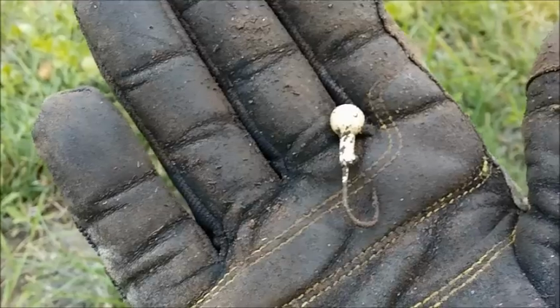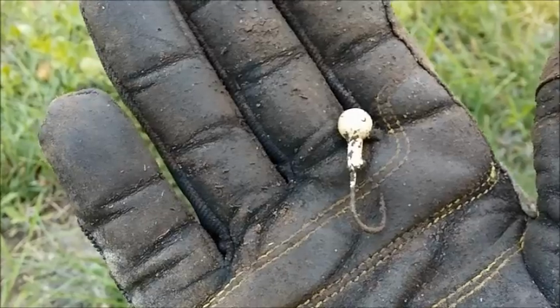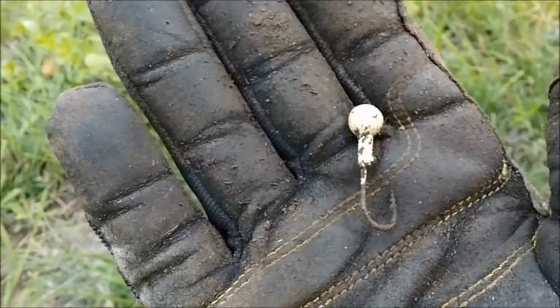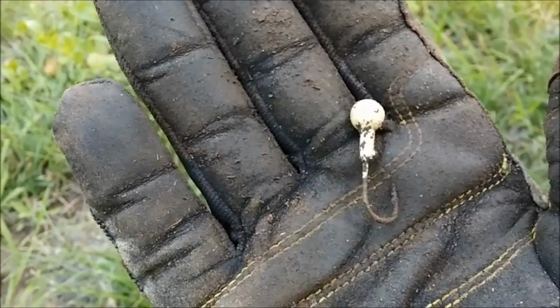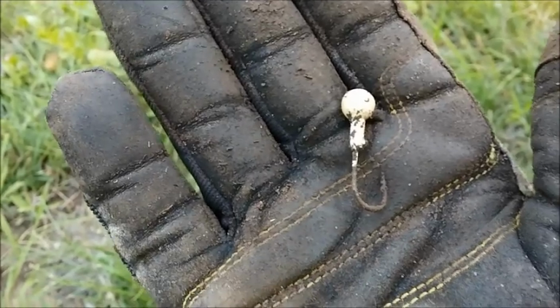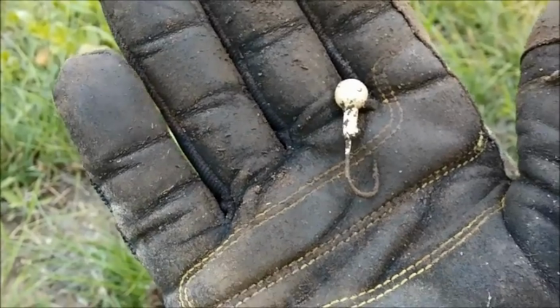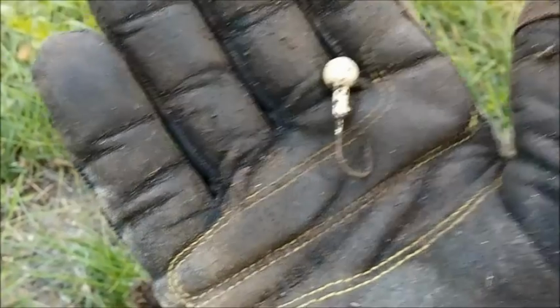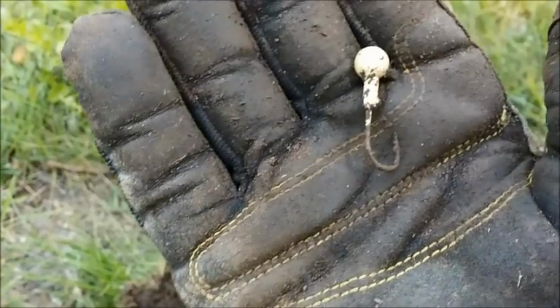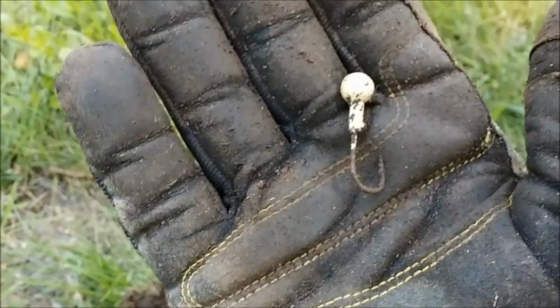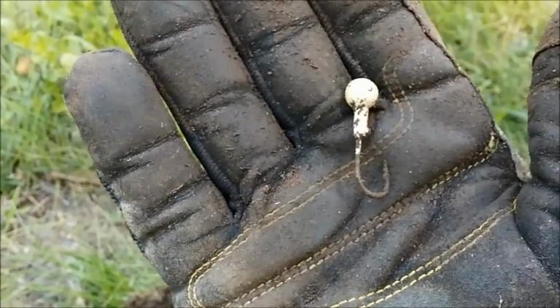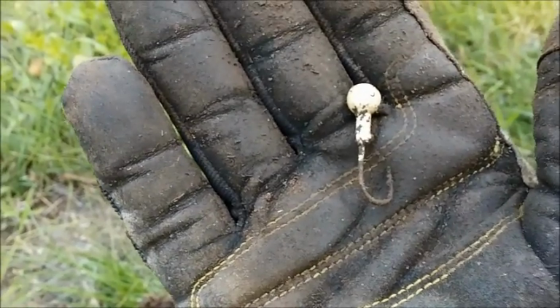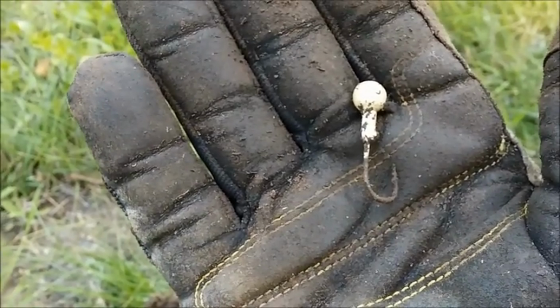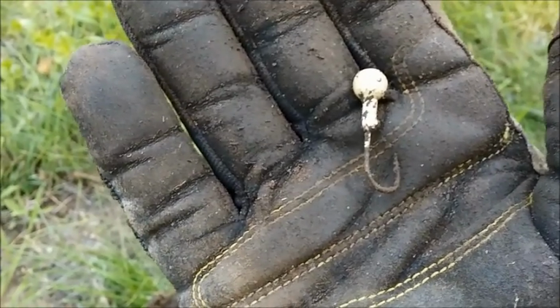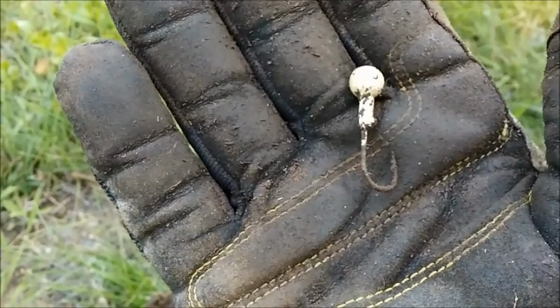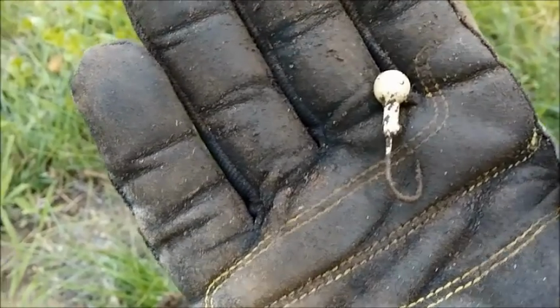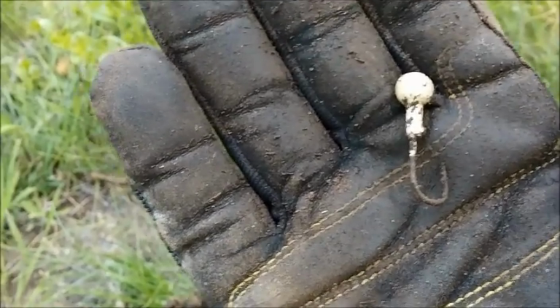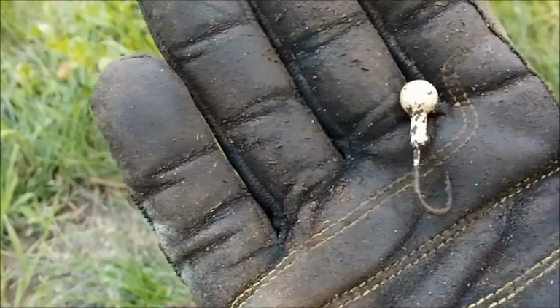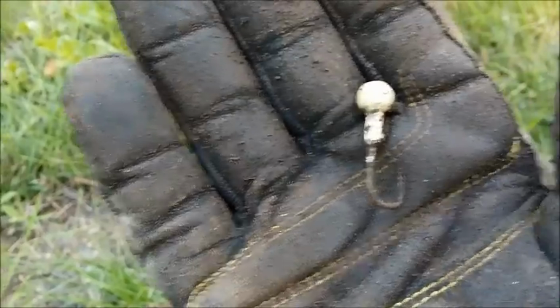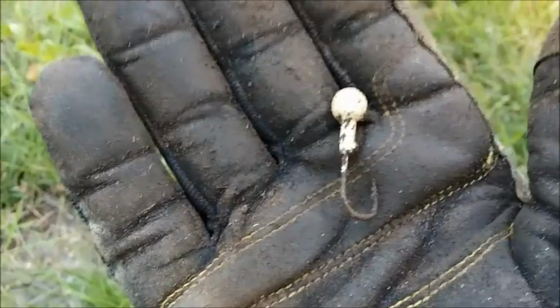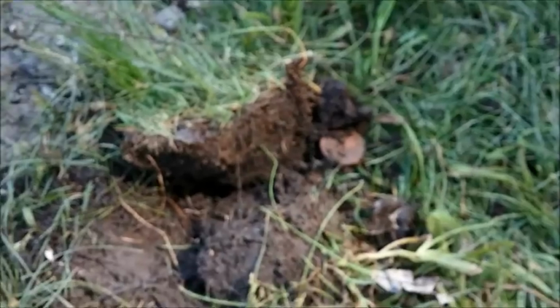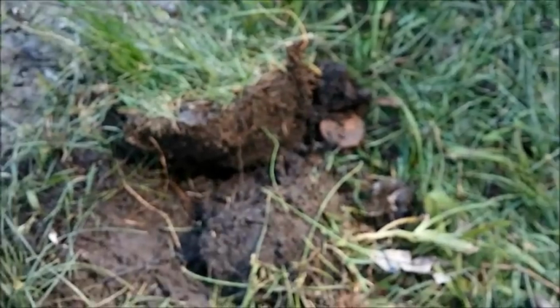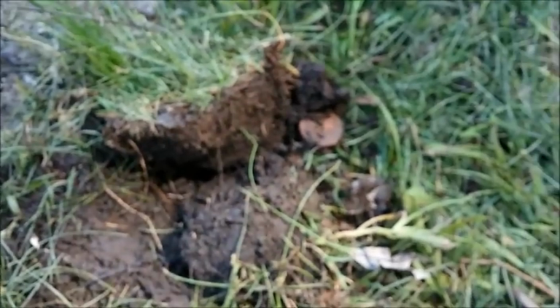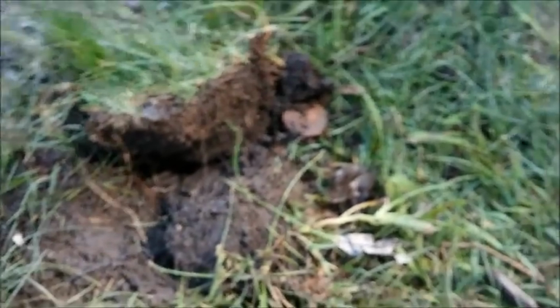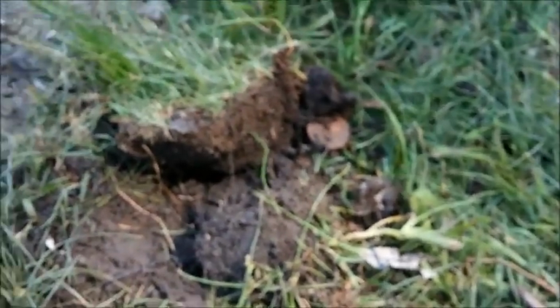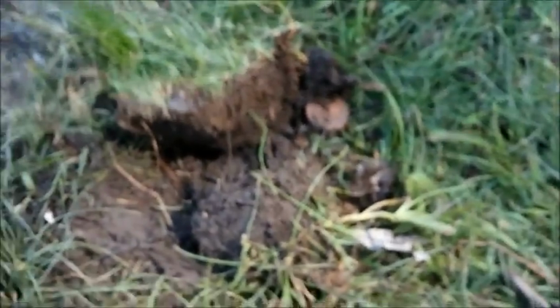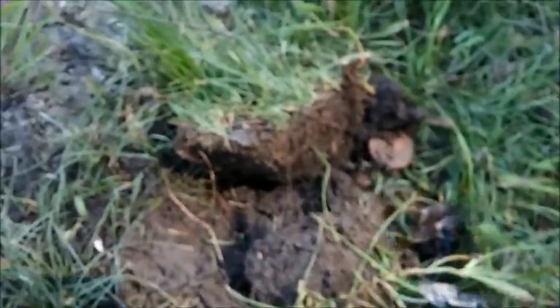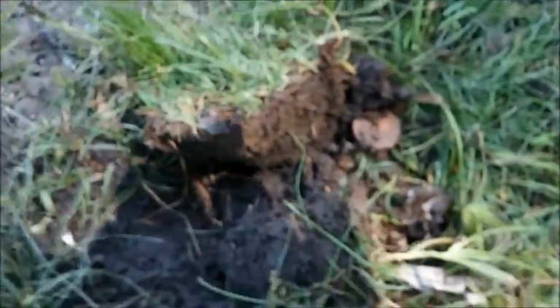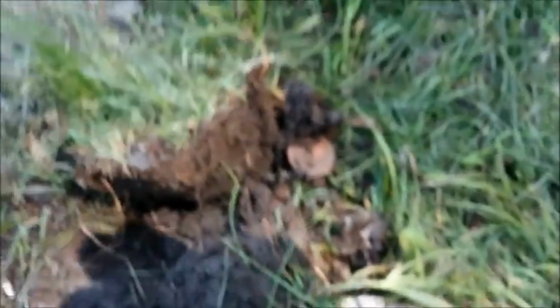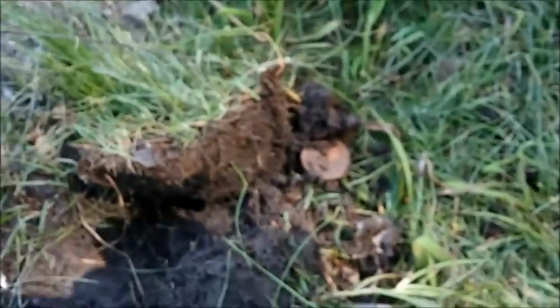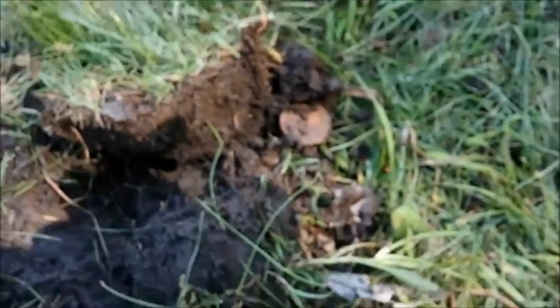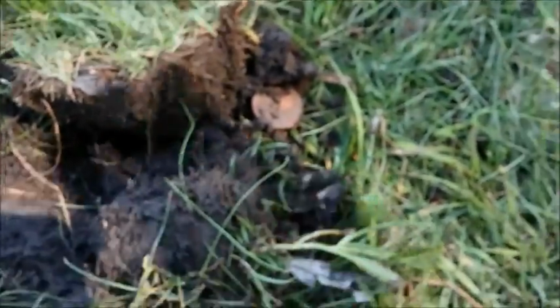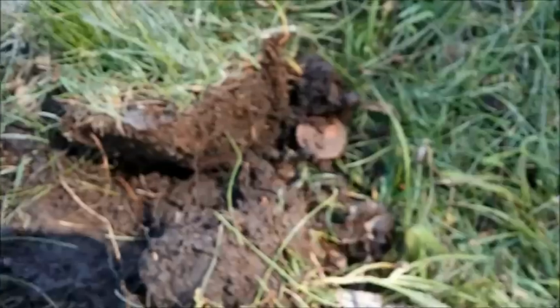I got a bunch of signals right in here, so I got a lot of digging to do. Maybe I'll just come back here in a few minutes after I get everything dug and show you what all of them were.